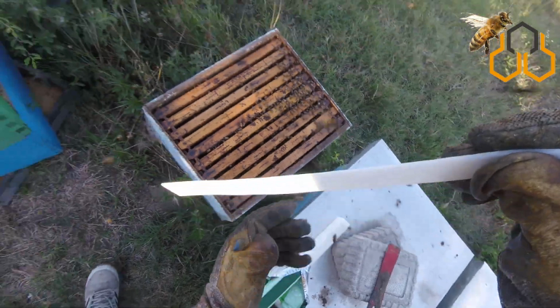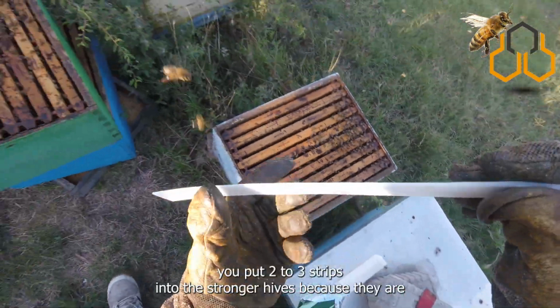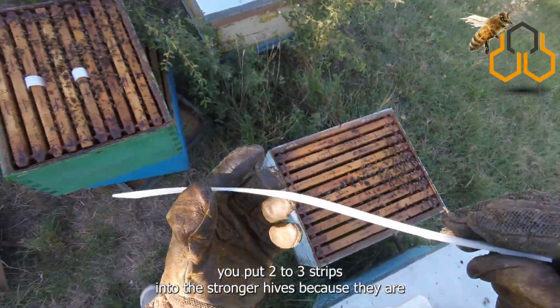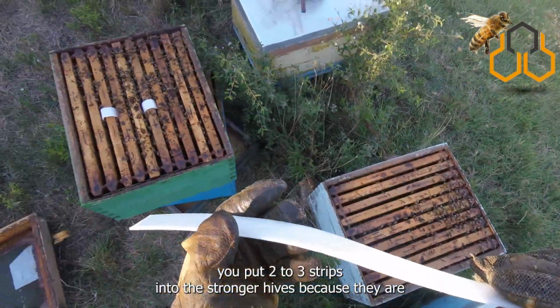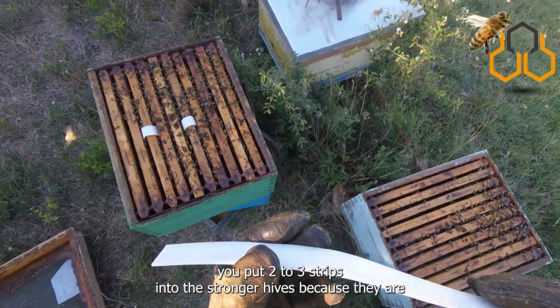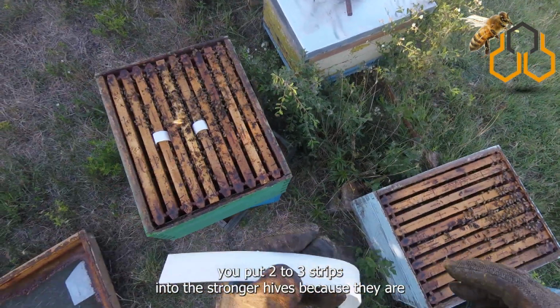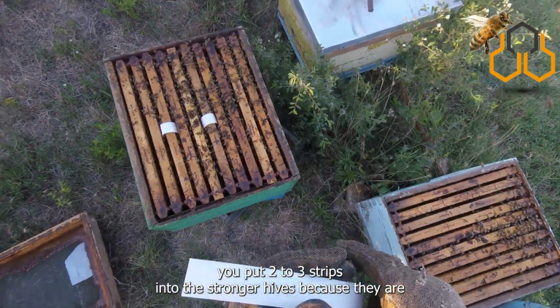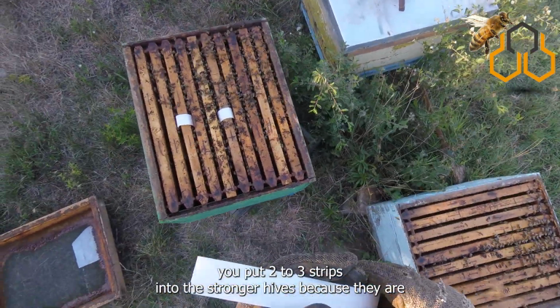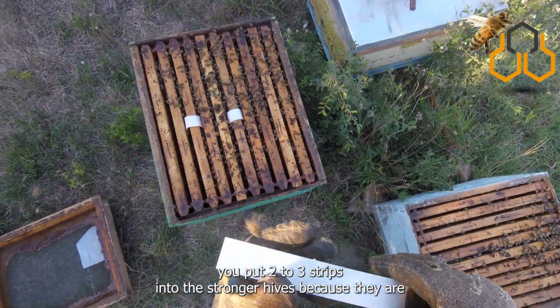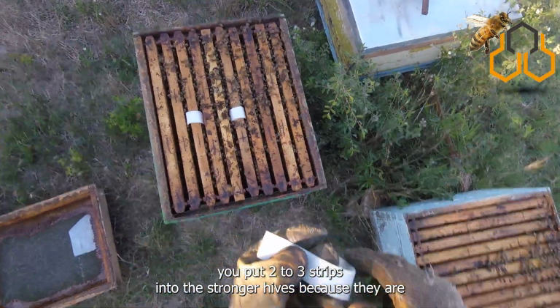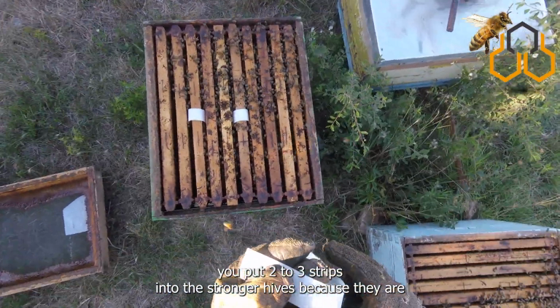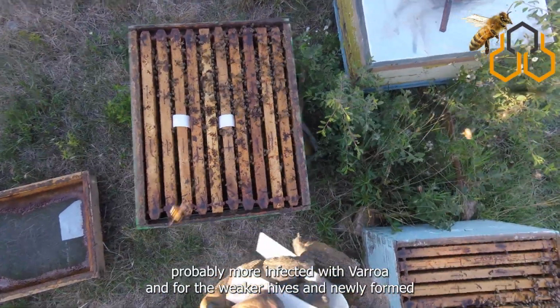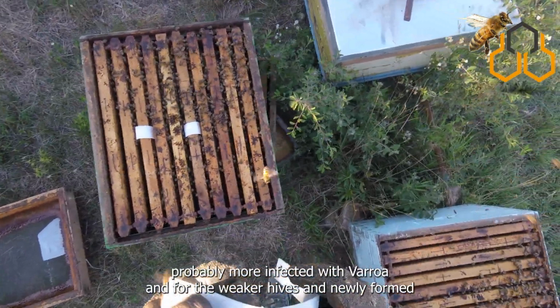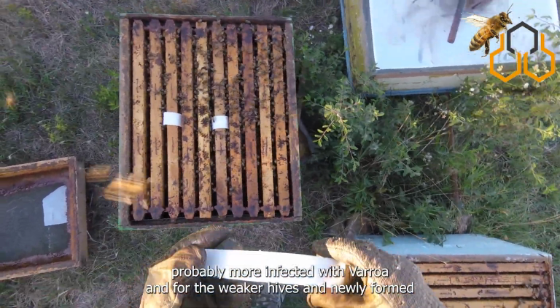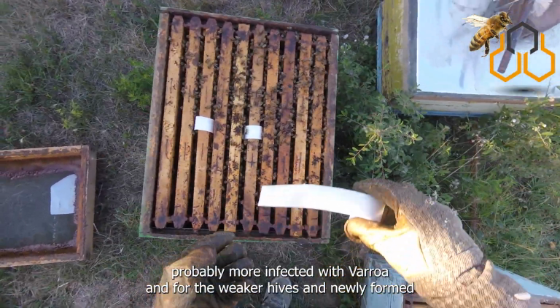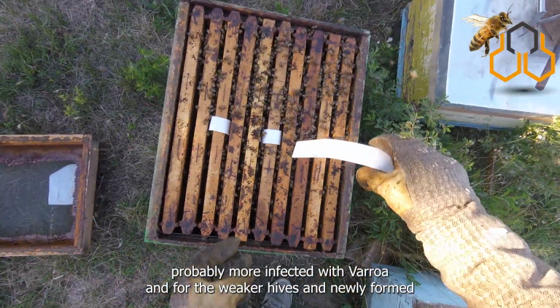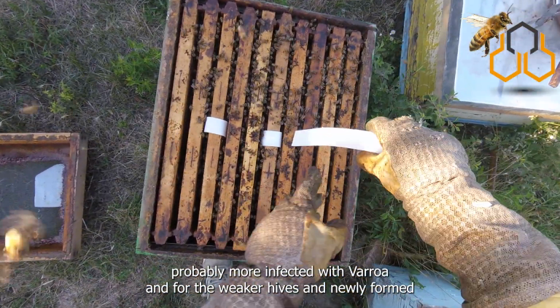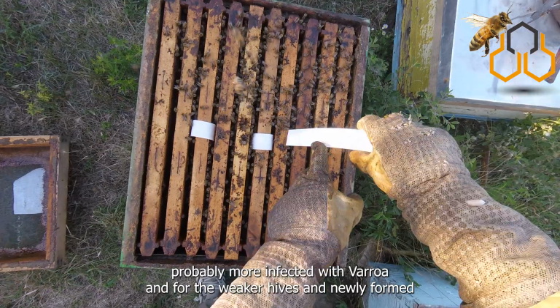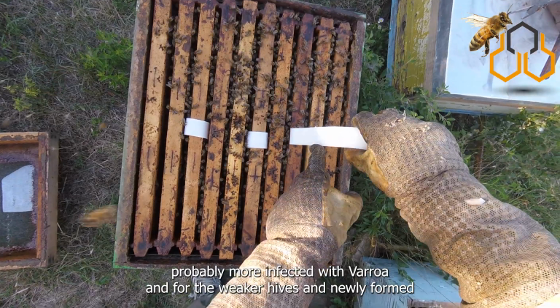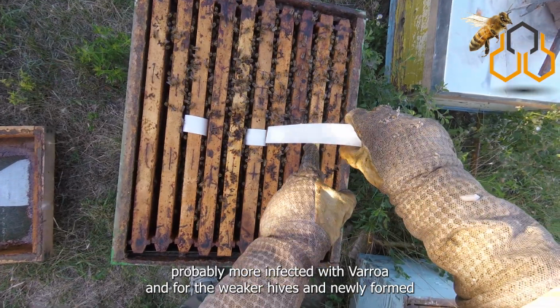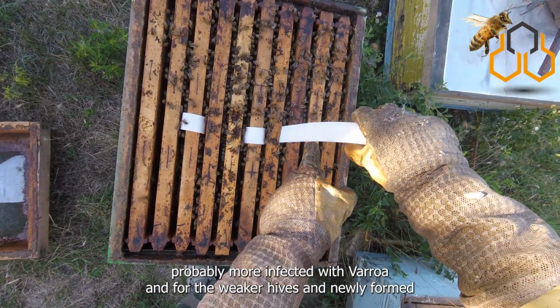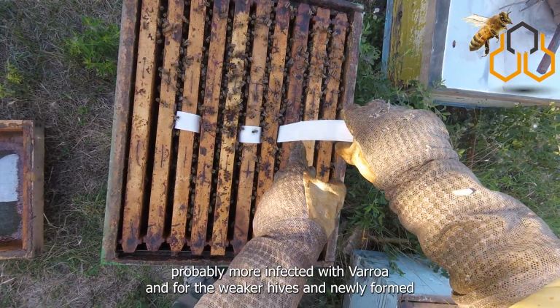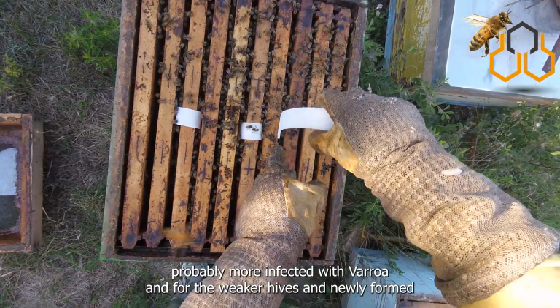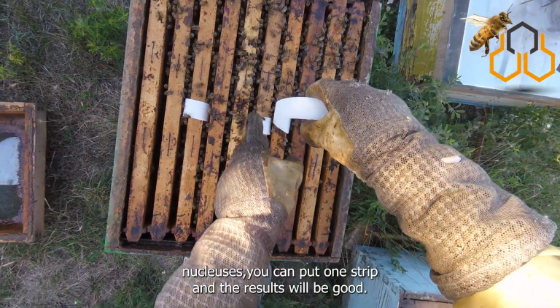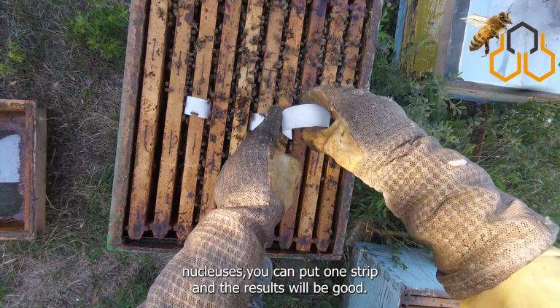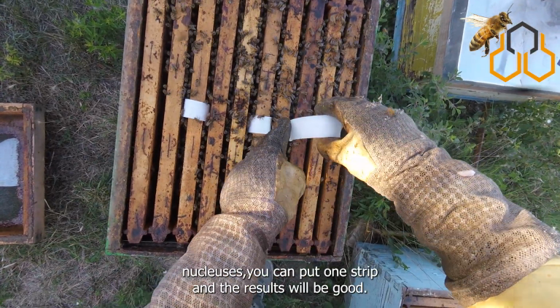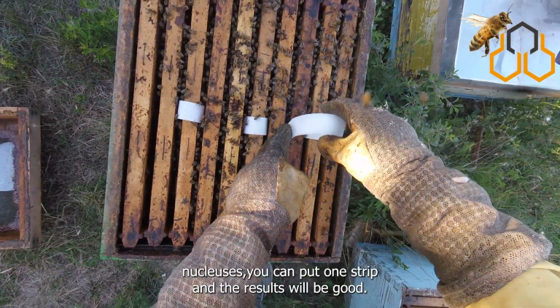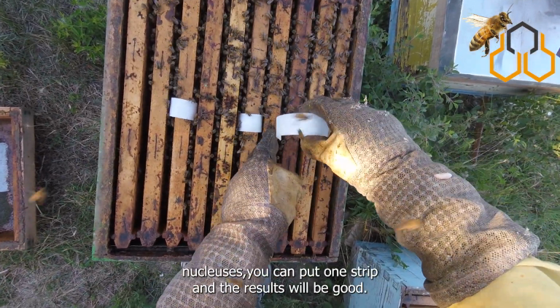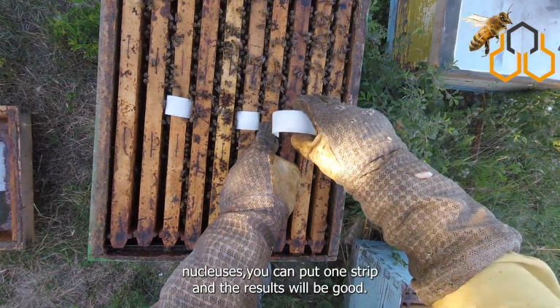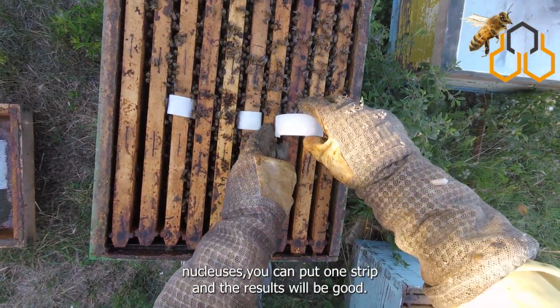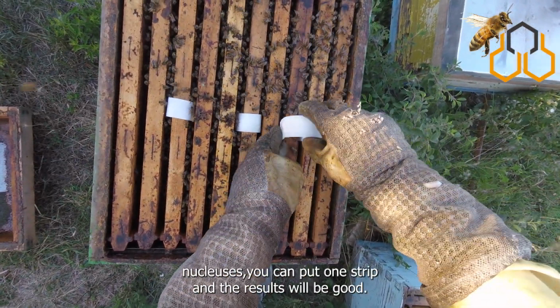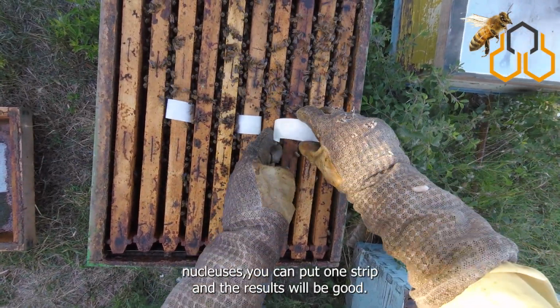You put two to three strips into the stronger hives because they are probably more infected with varroa, and for the weaker hives and newly formed nucleuses you can put one strip, and the results will be good.